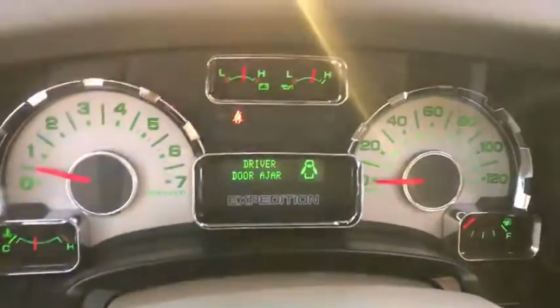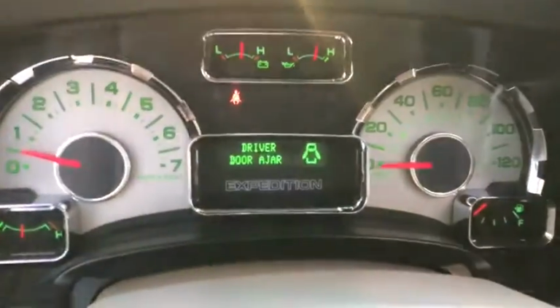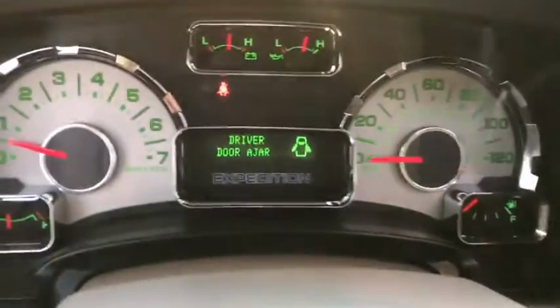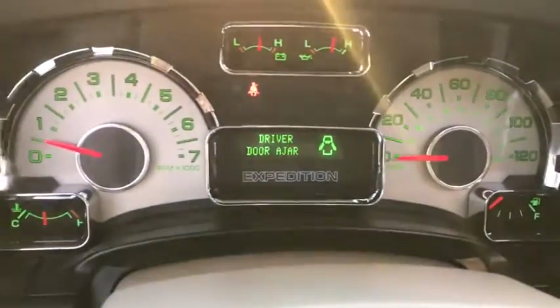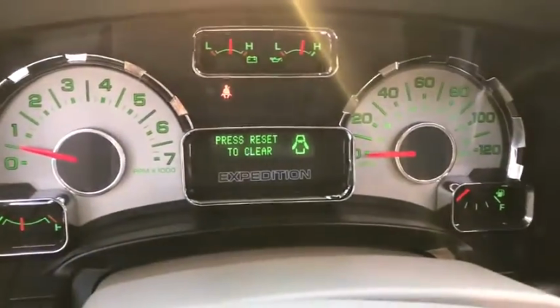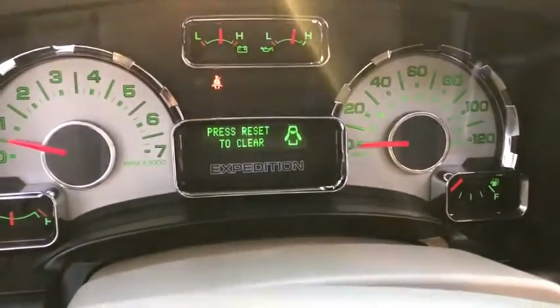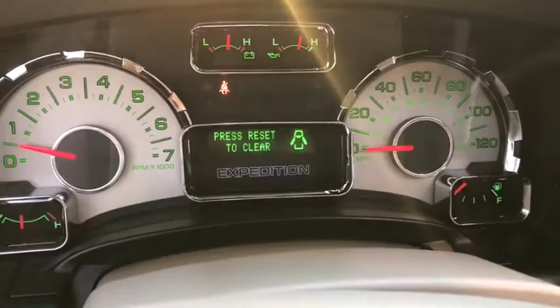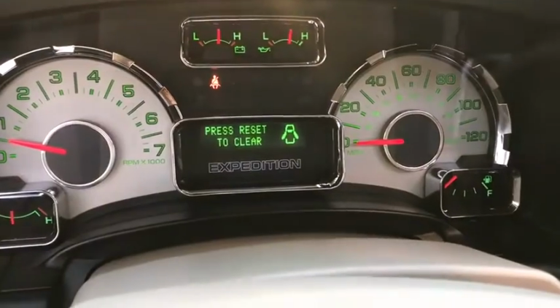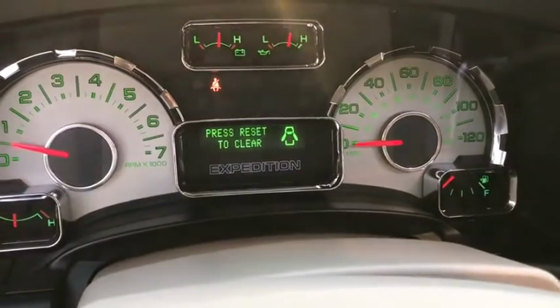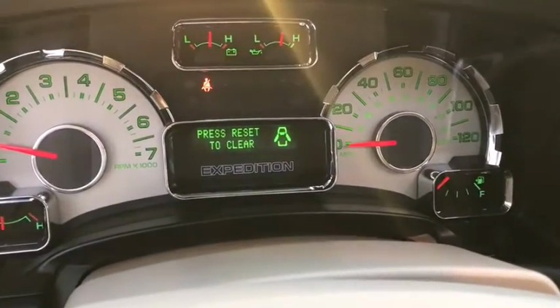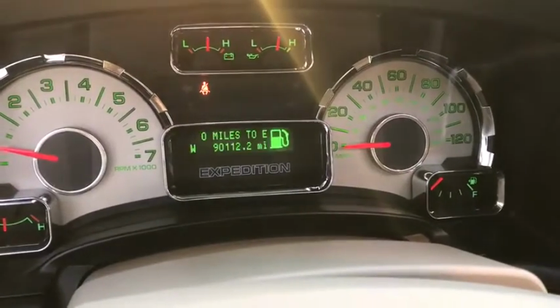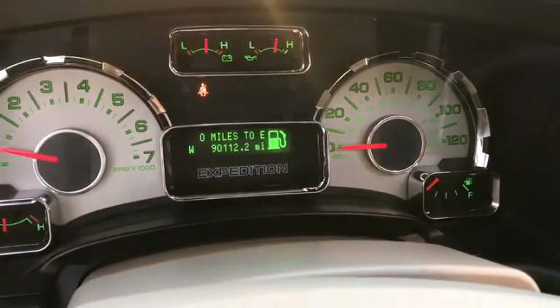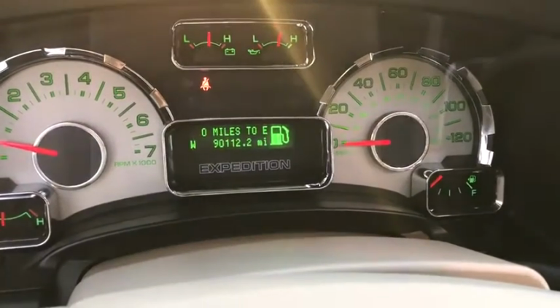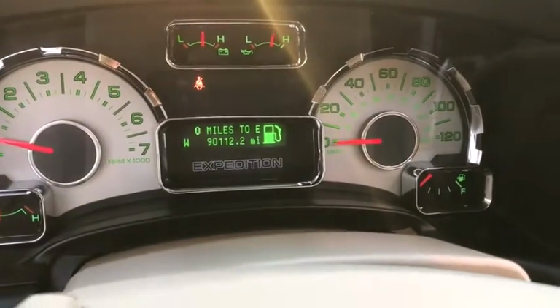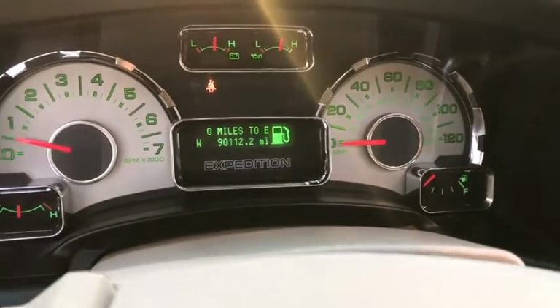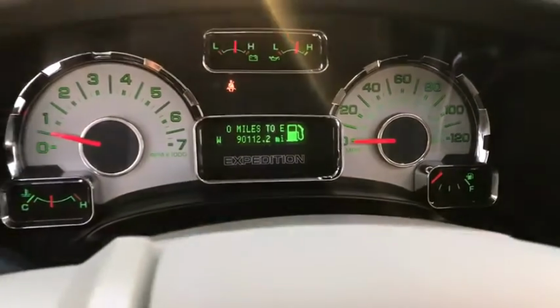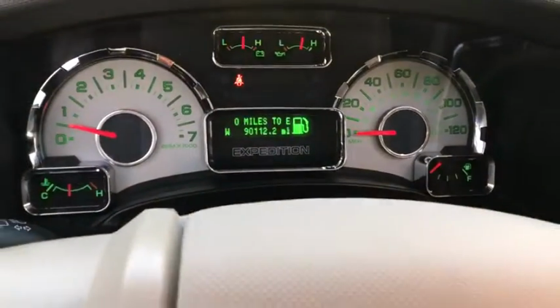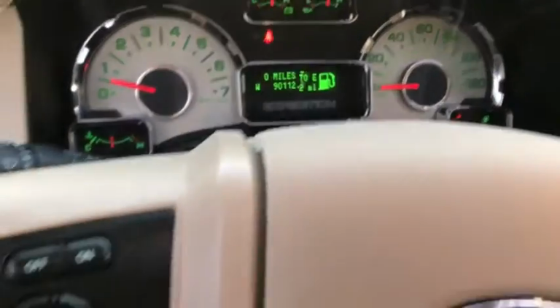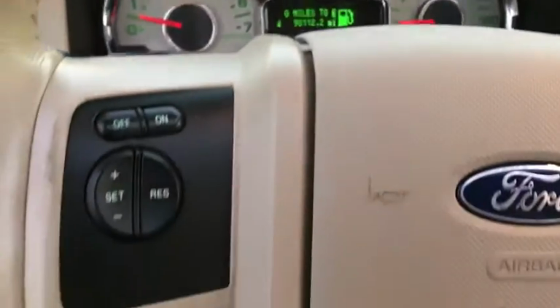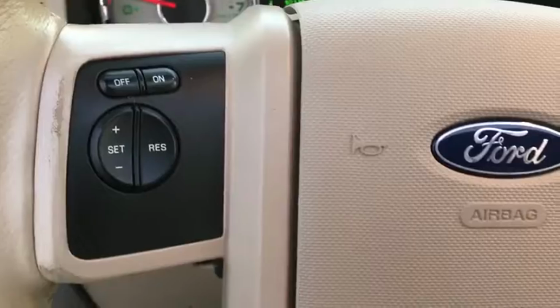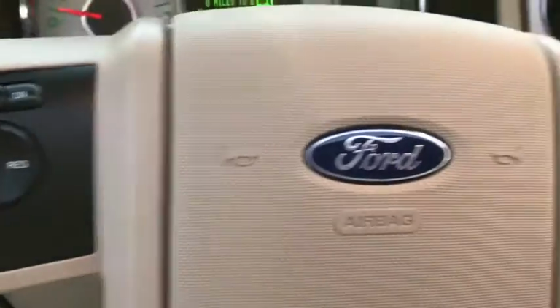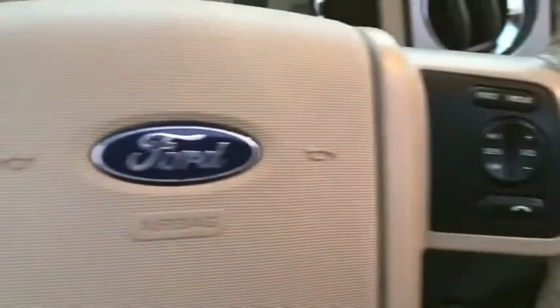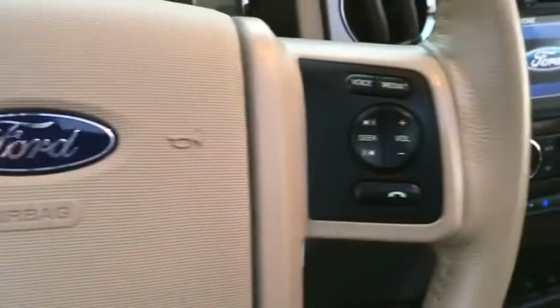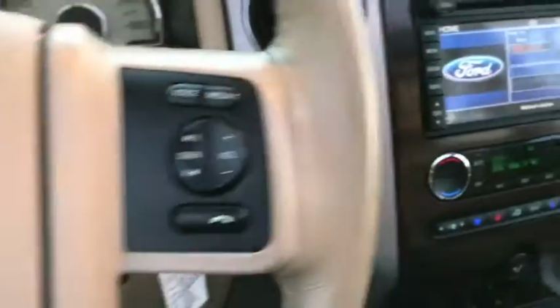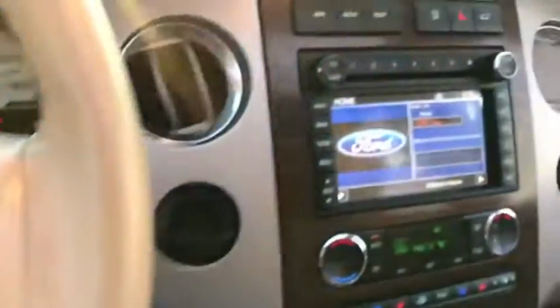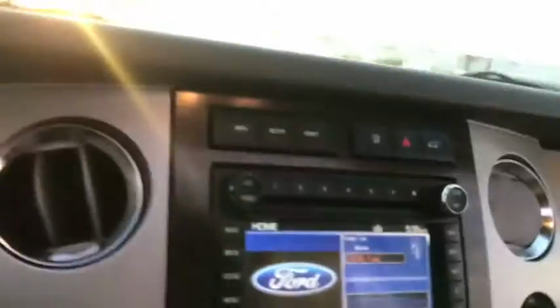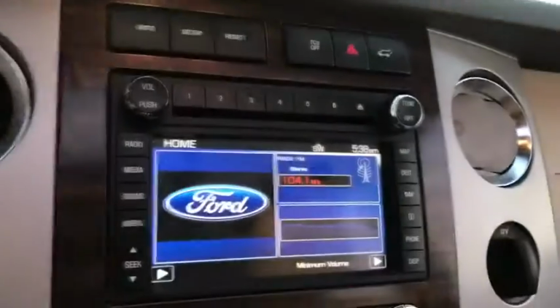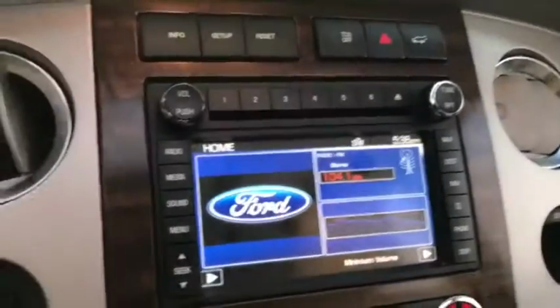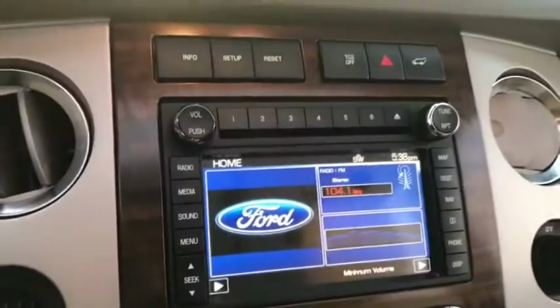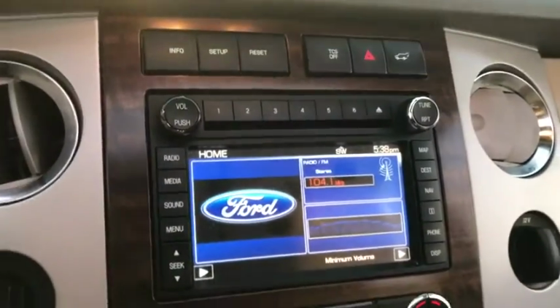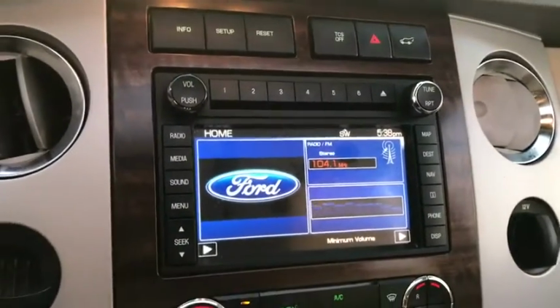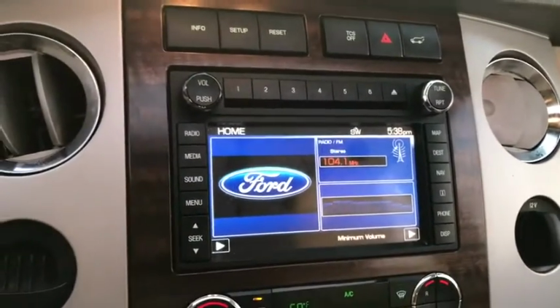Rear window defroster. Trip computer. Power windows. CD player. Compass. Electronic stability control. Fog lights. Security system. Remote keyless entry. Brake assist. Sirius satellite radio.